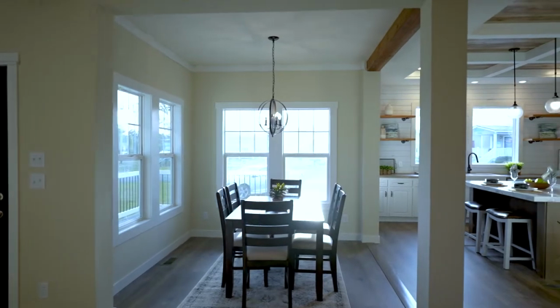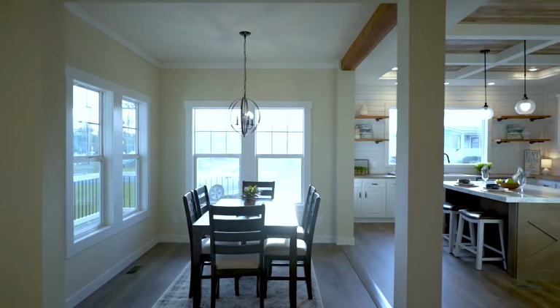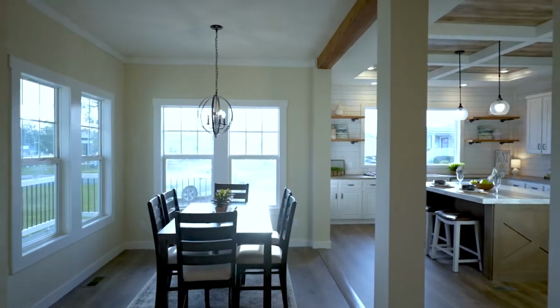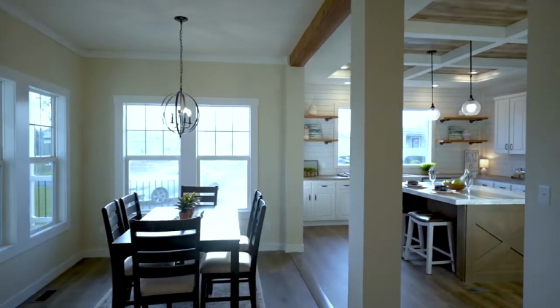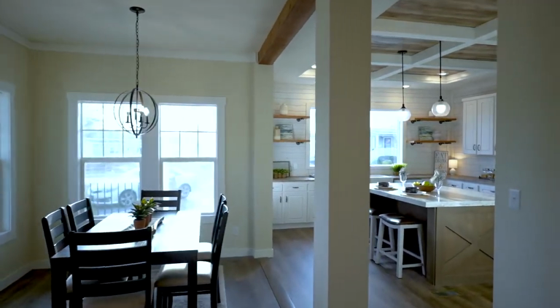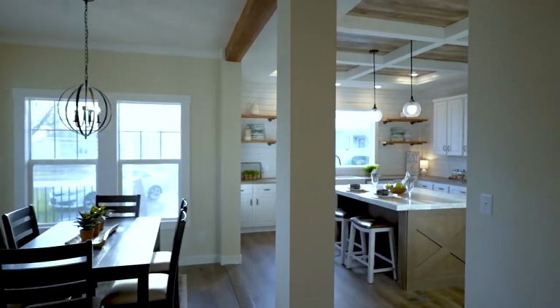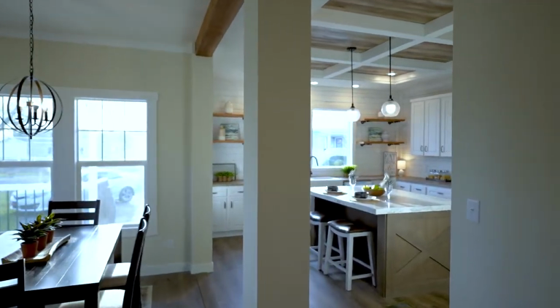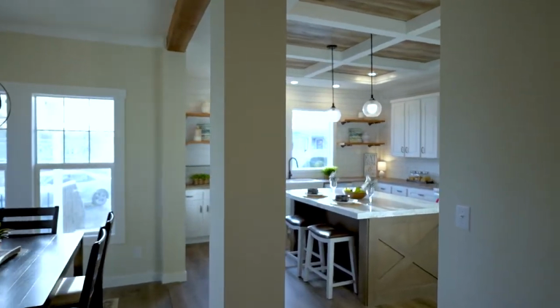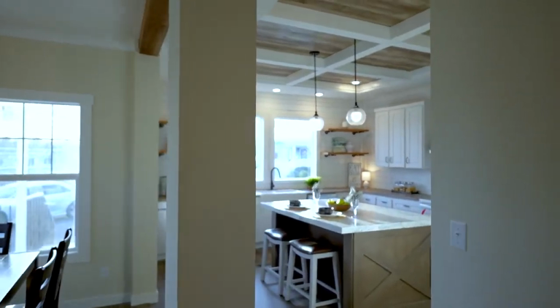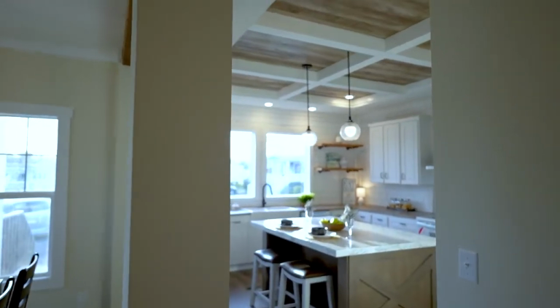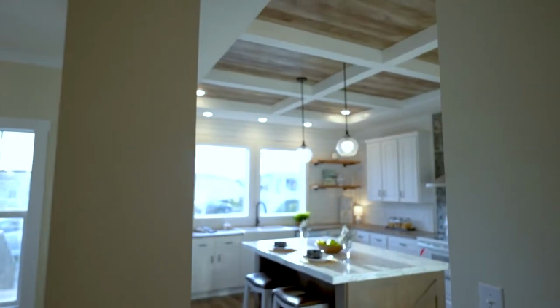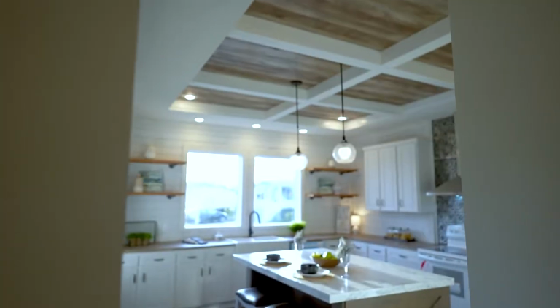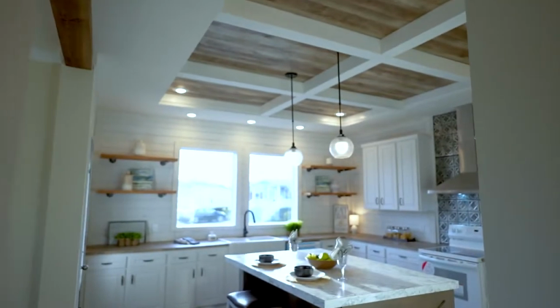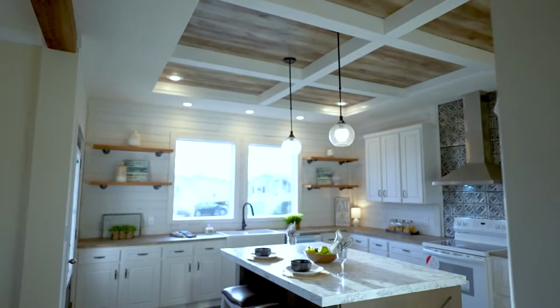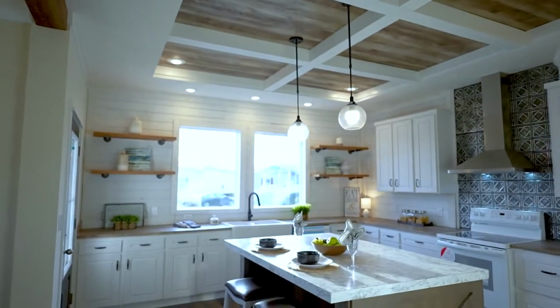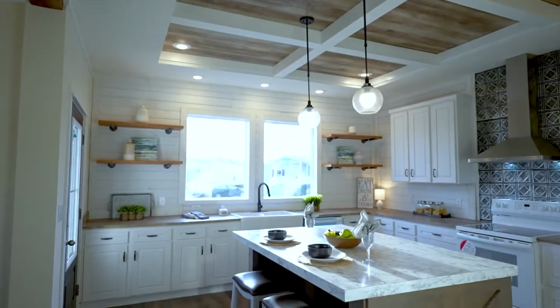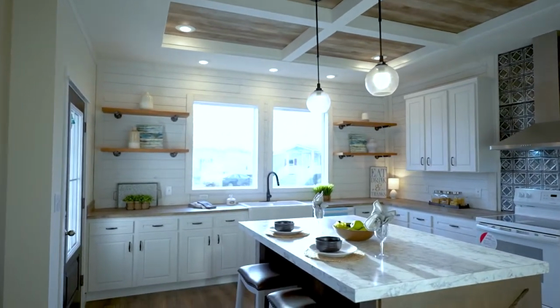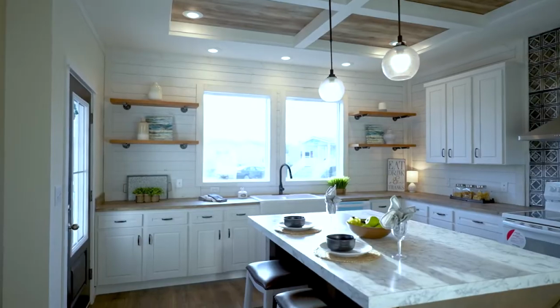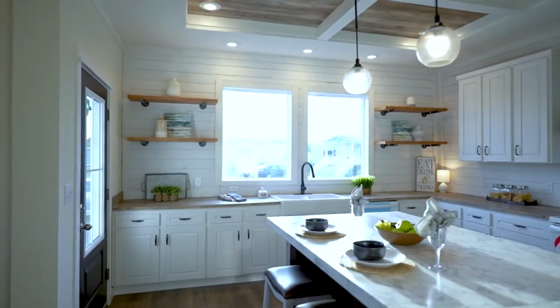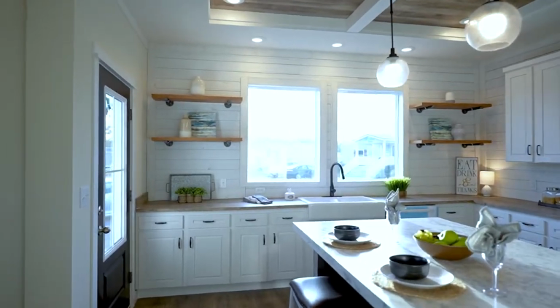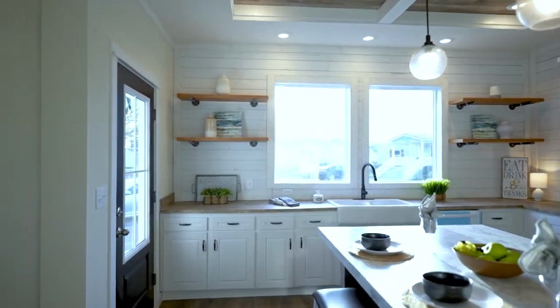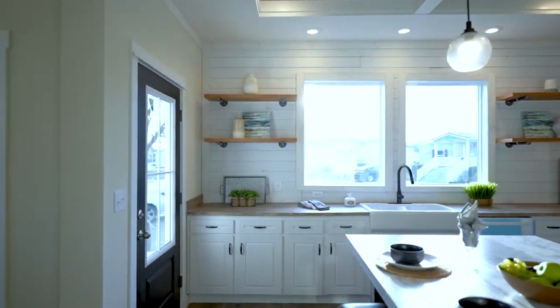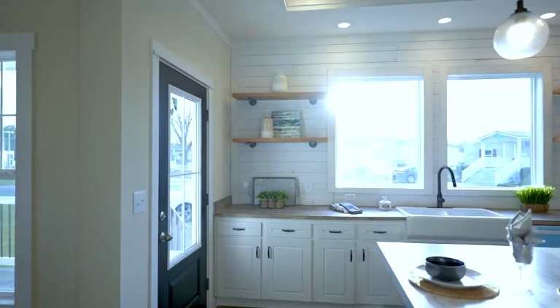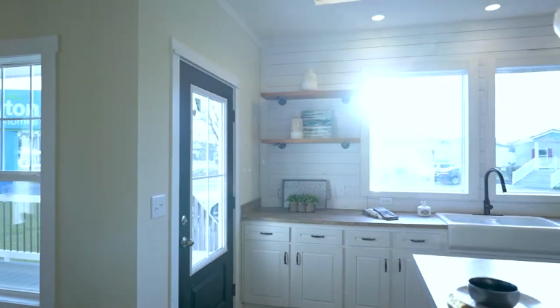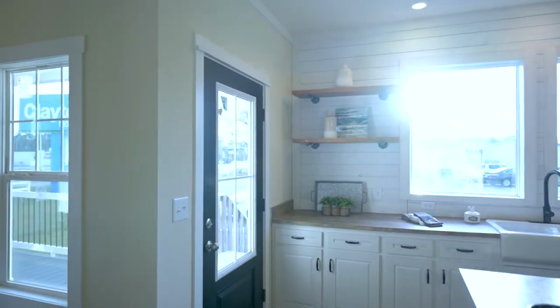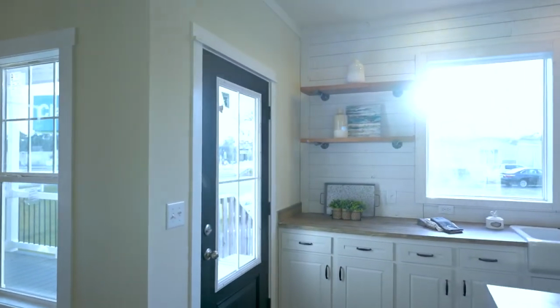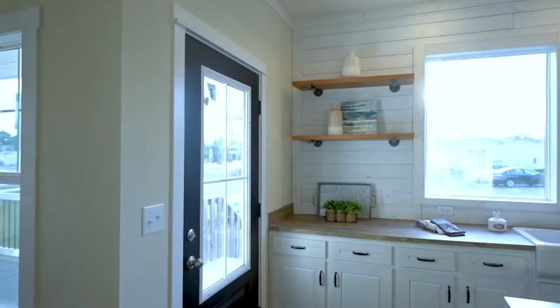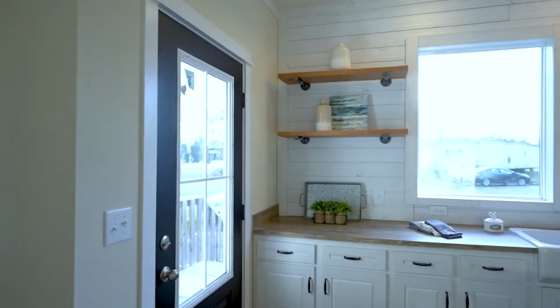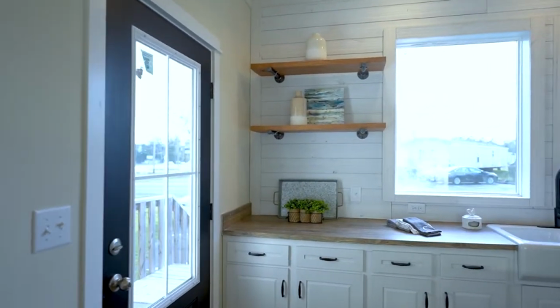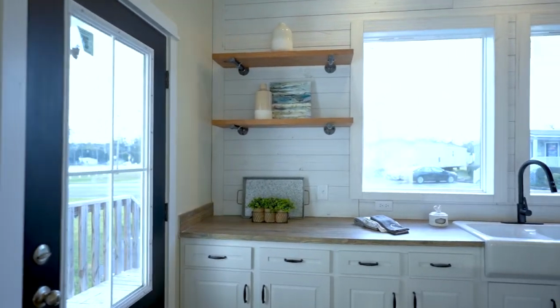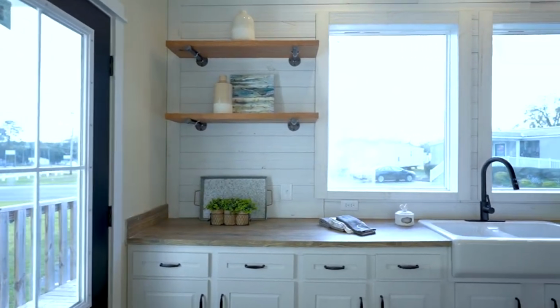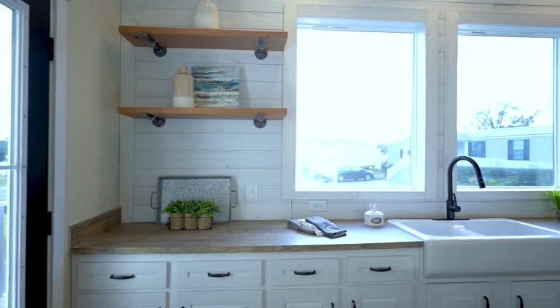That leads us into the gourmet kitchen which features coffered ceilings, an access door out to the covered porch, and two large windows above the farmhouse sink.